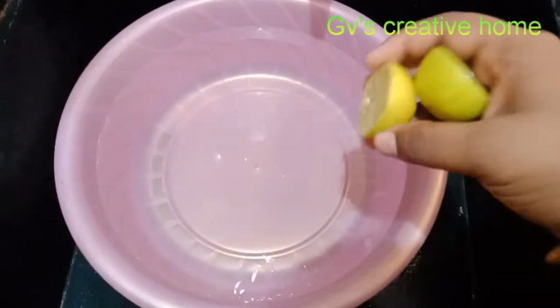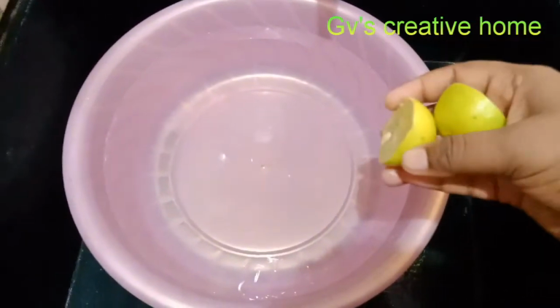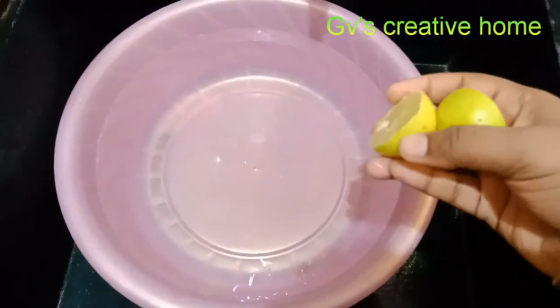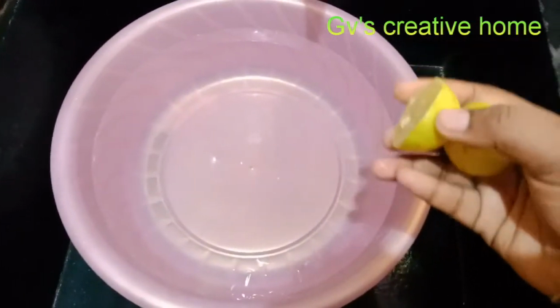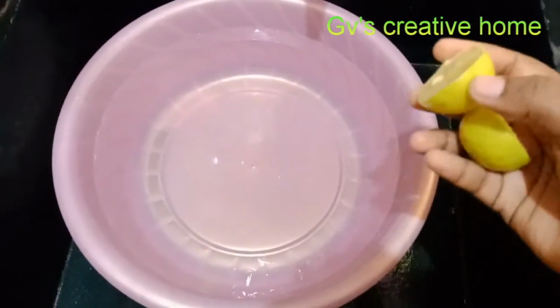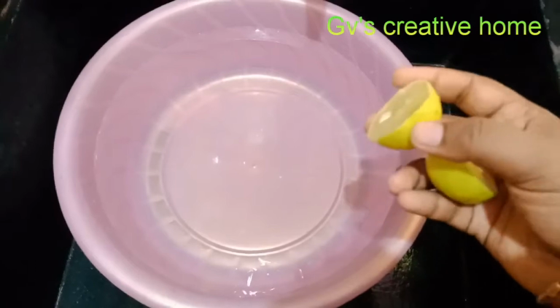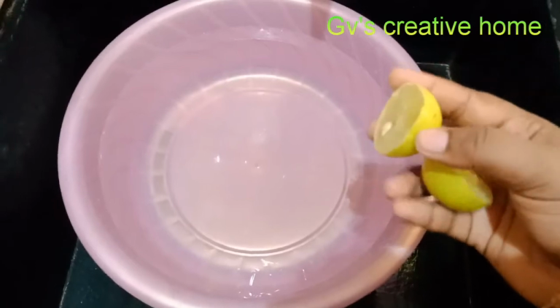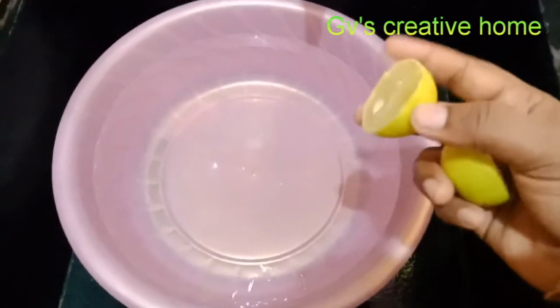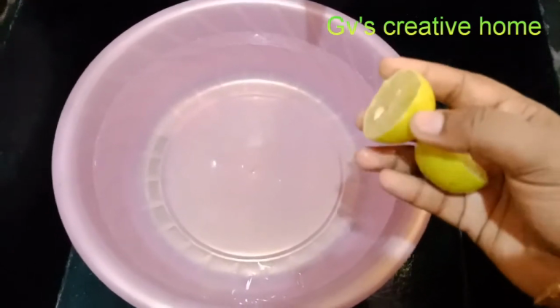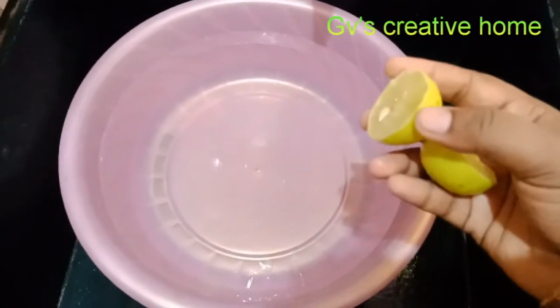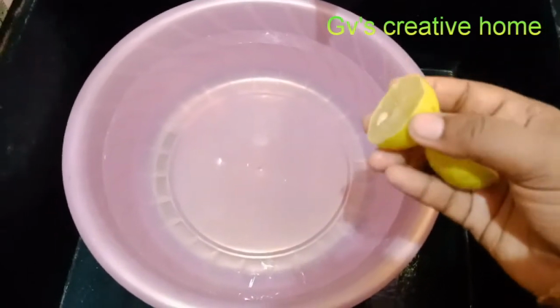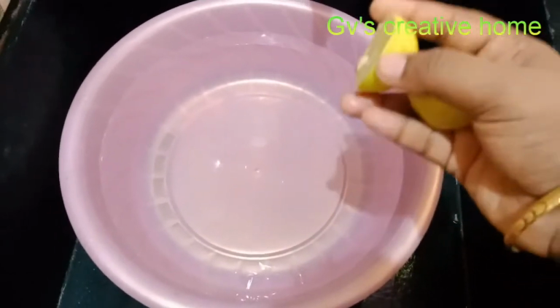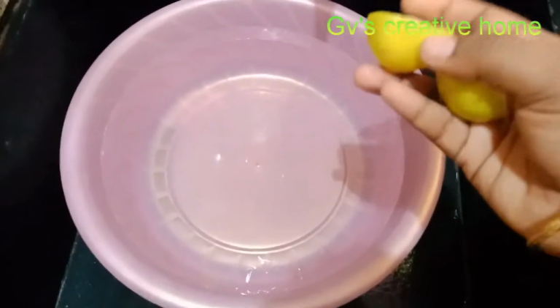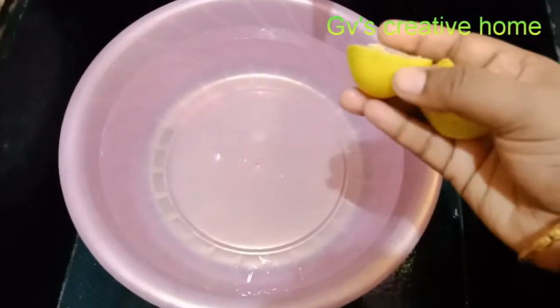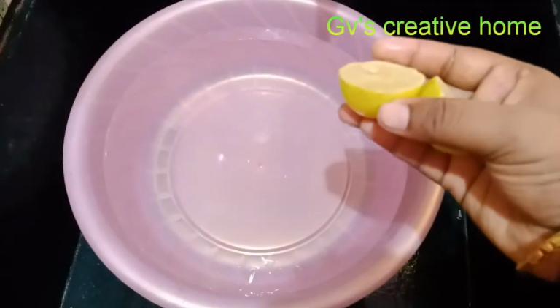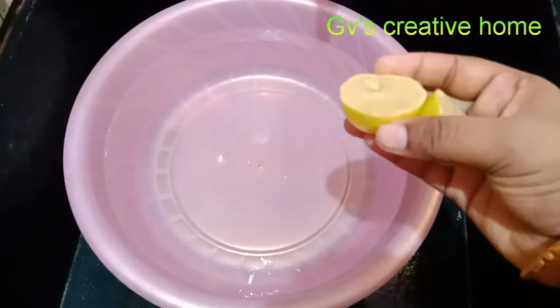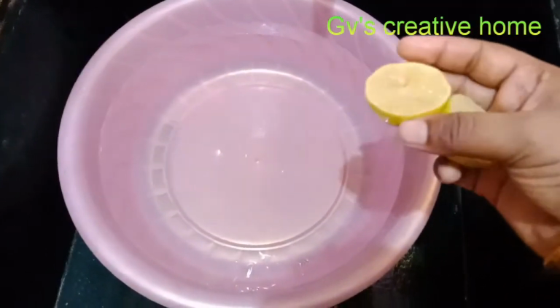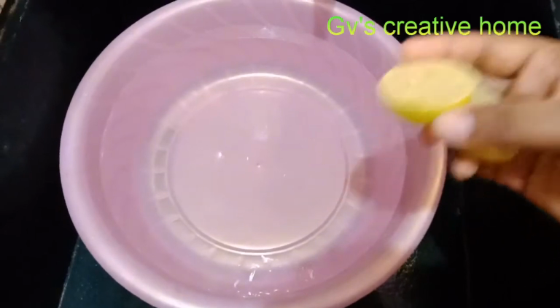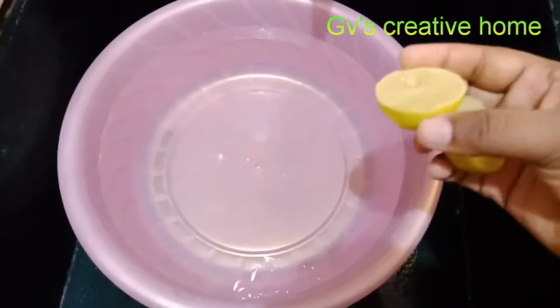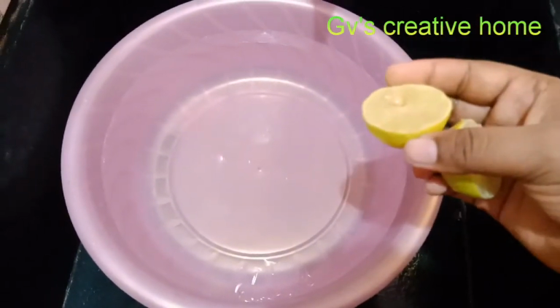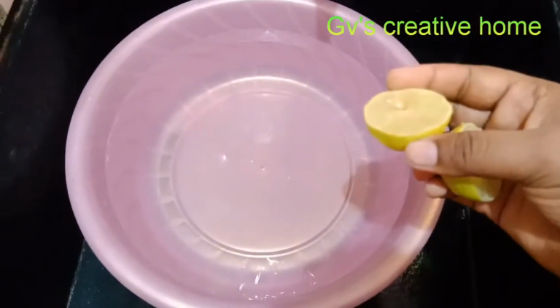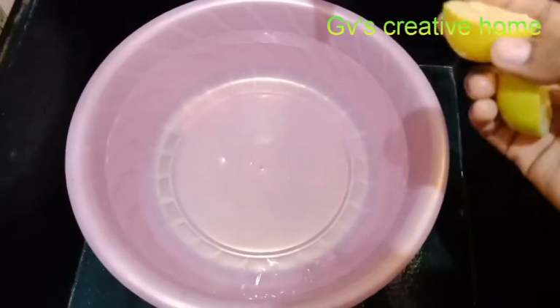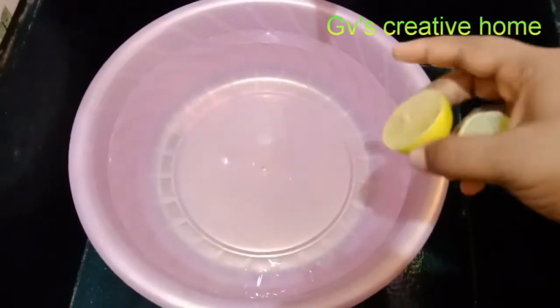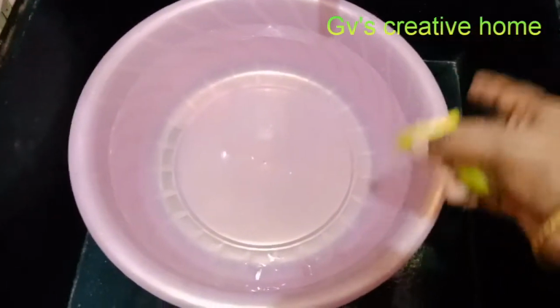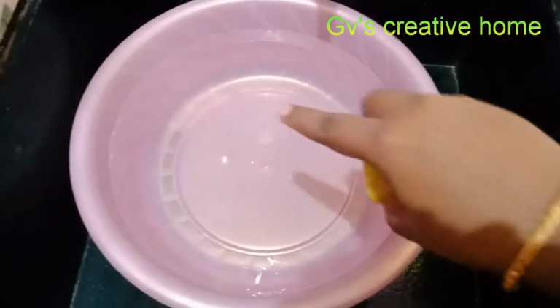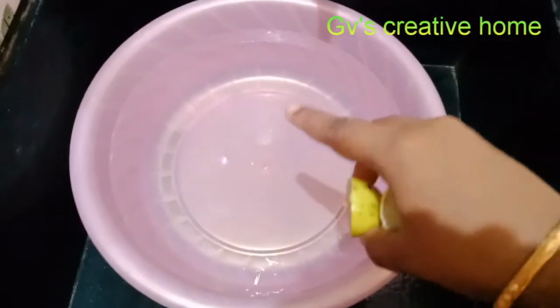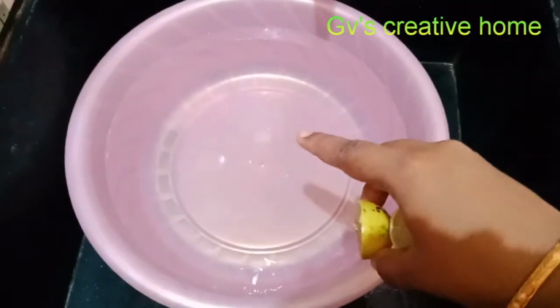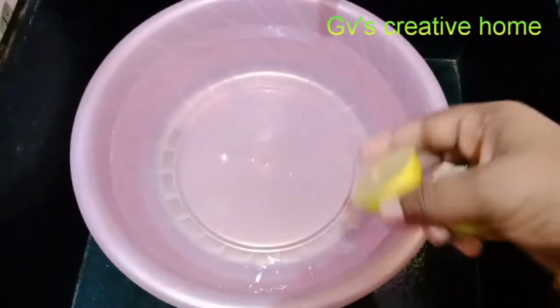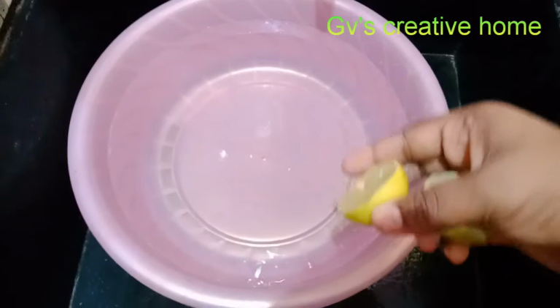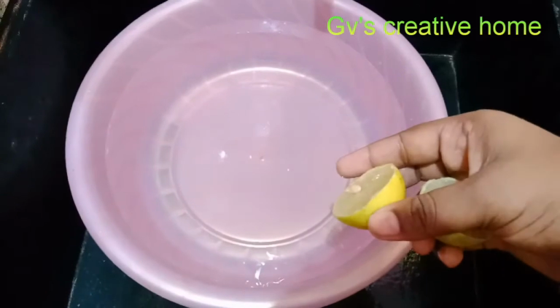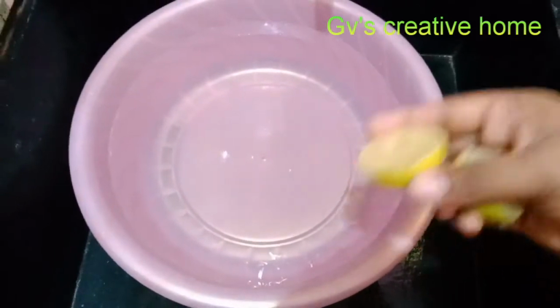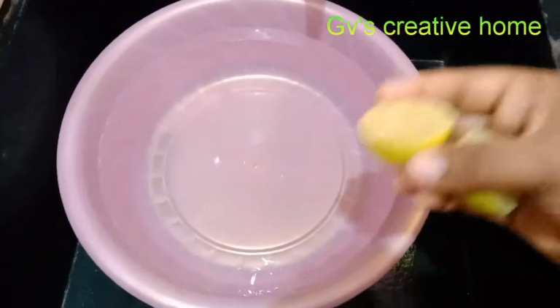We have two parts of the vegetables. We can soak them in a little bit. I'm going to put them in to soak.